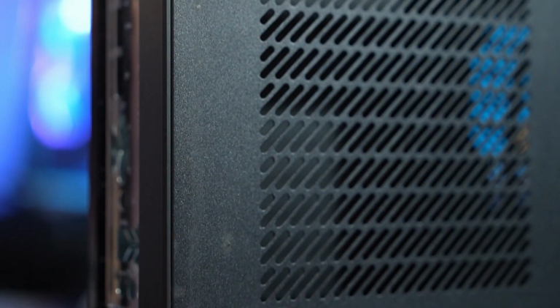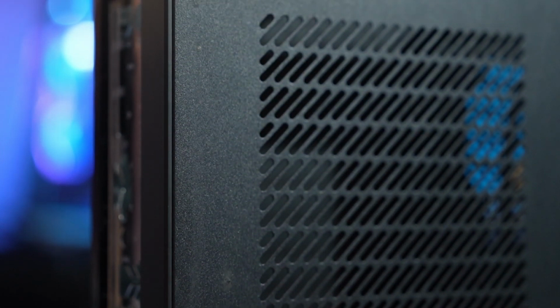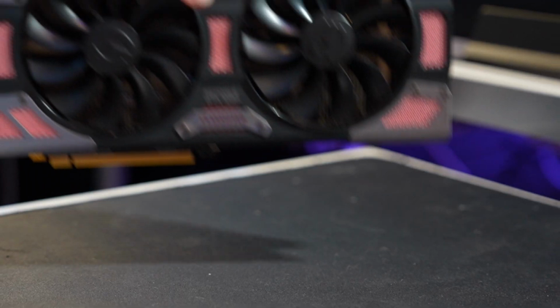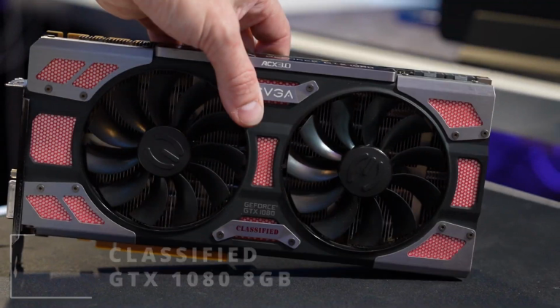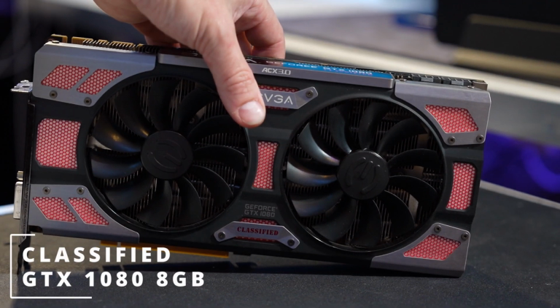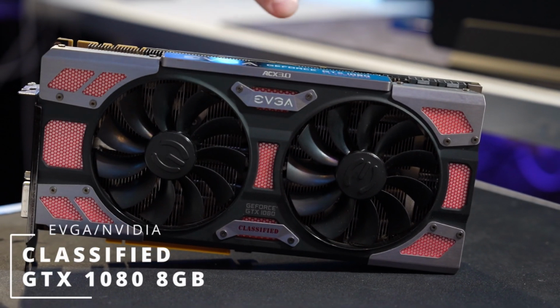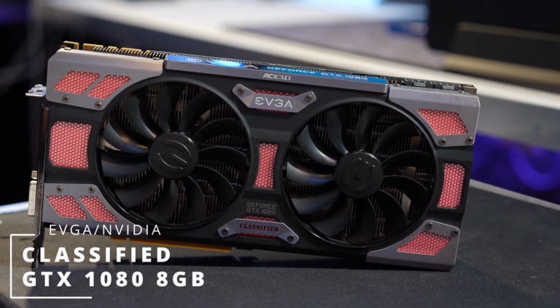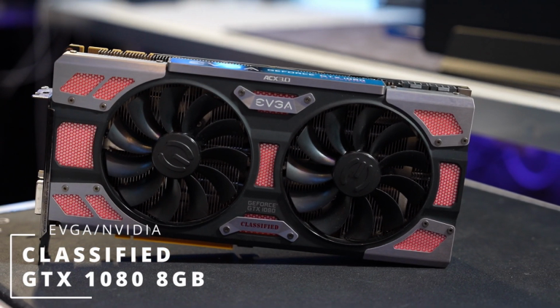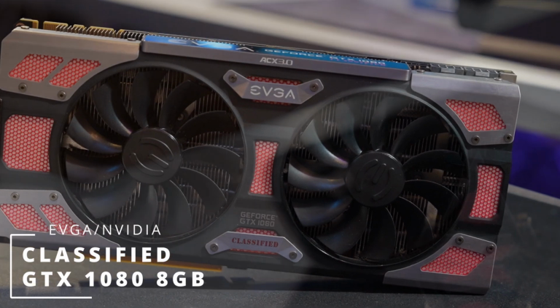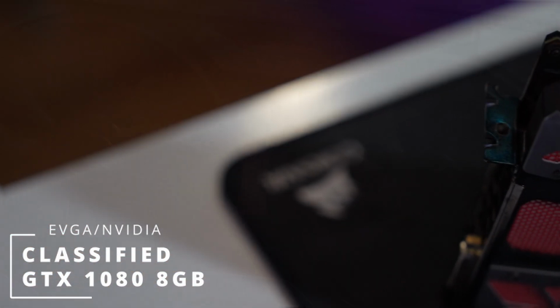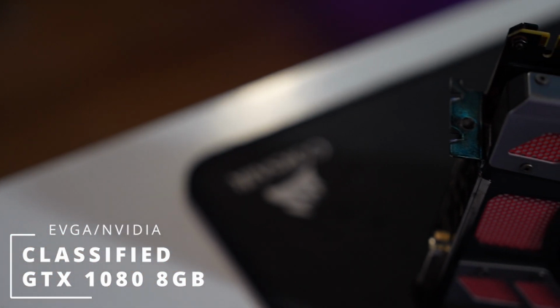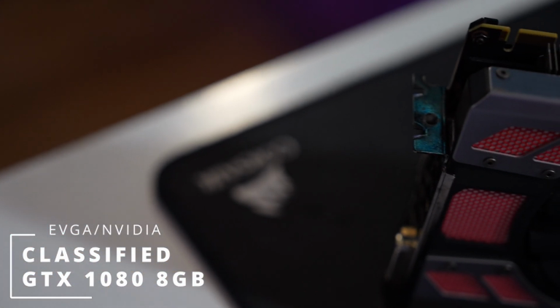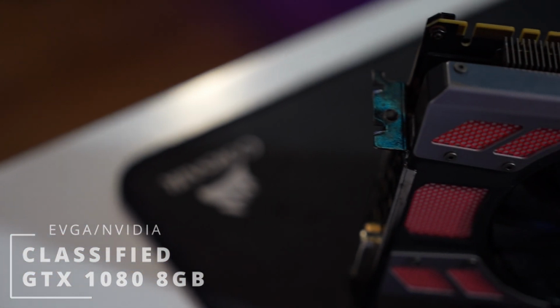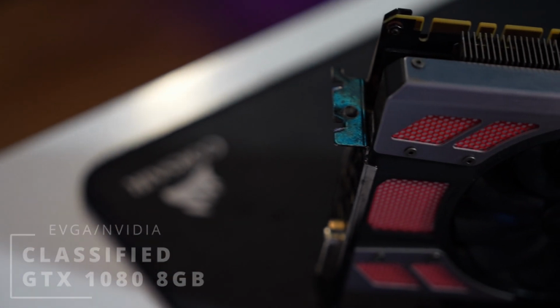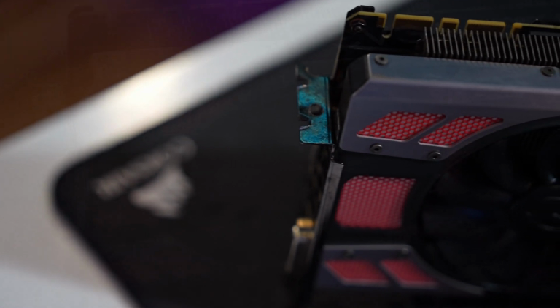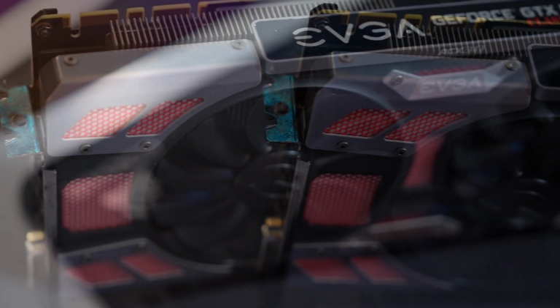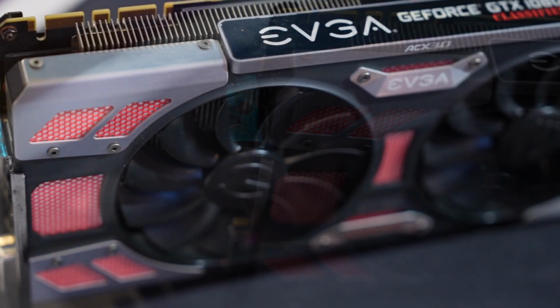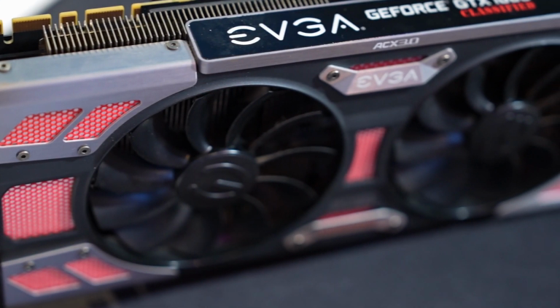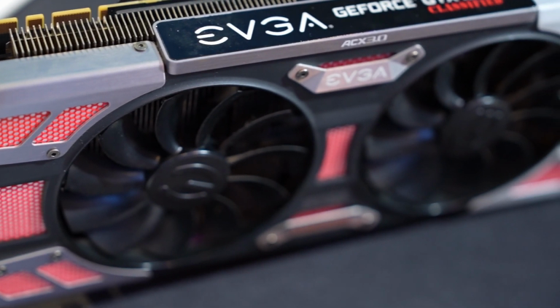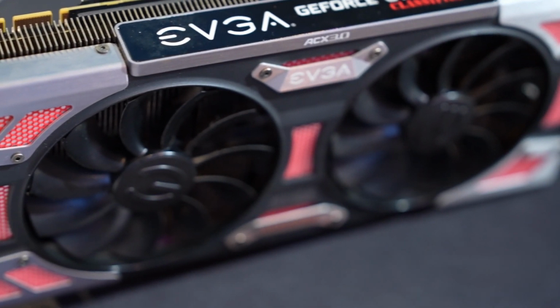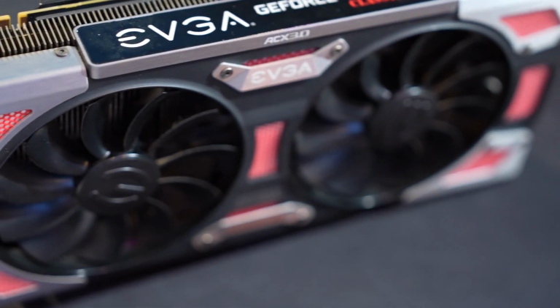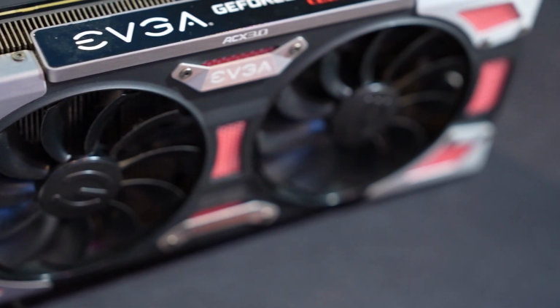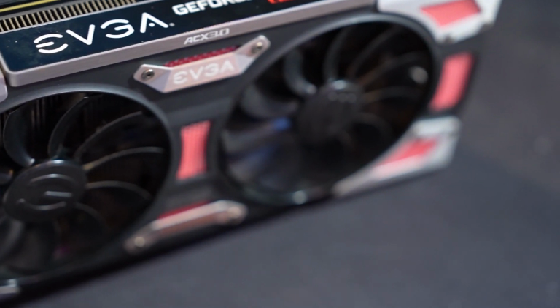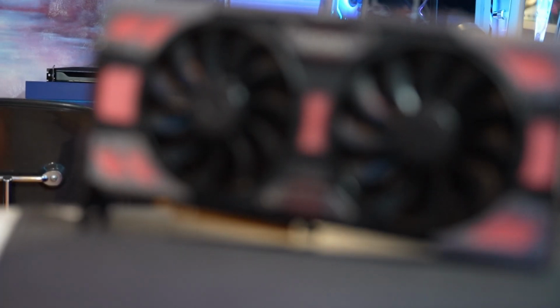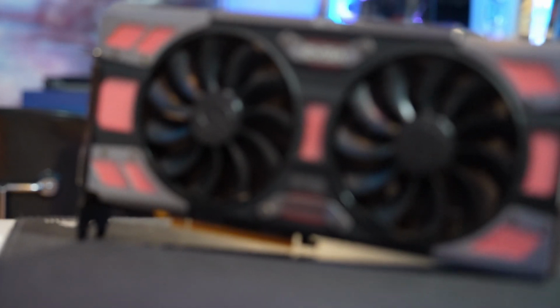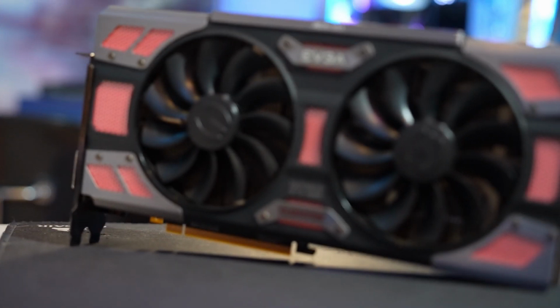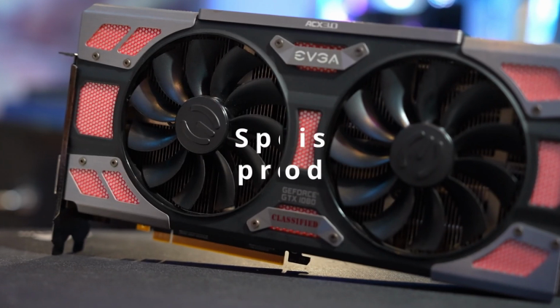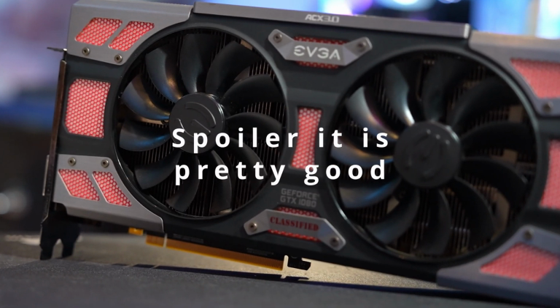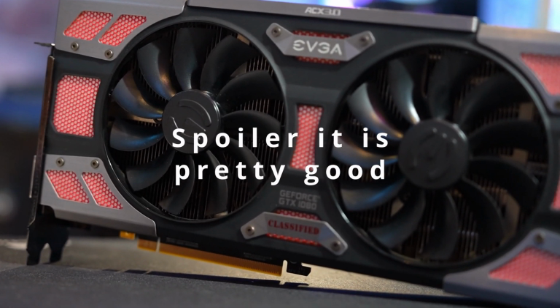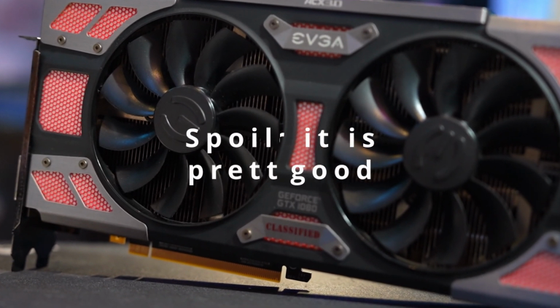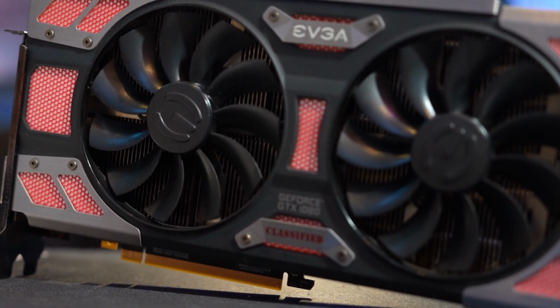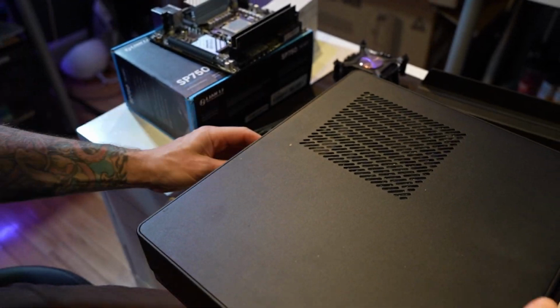We're going to be using a GTX 1080 Classified, which is a pretty nice card. I also wanted to make this video about benchmarking this card to see how it holds up in 2023. So let's get to the build.